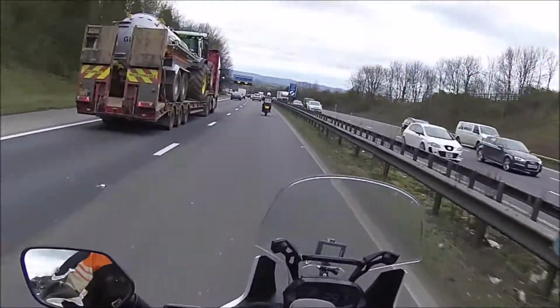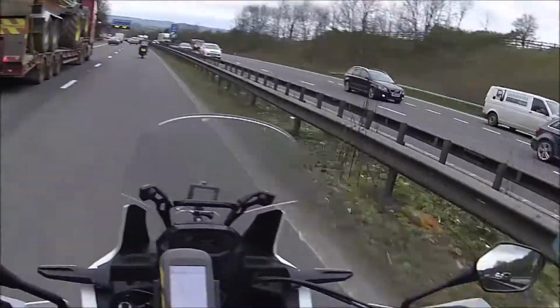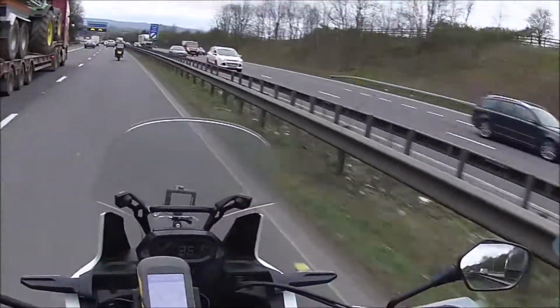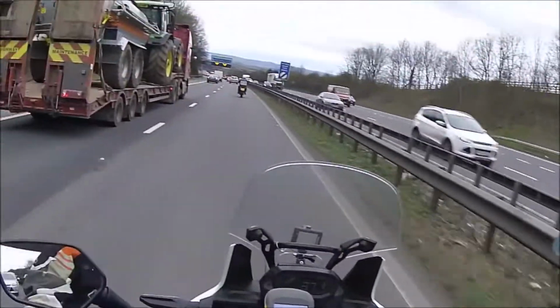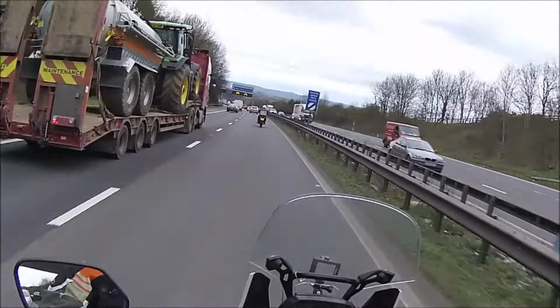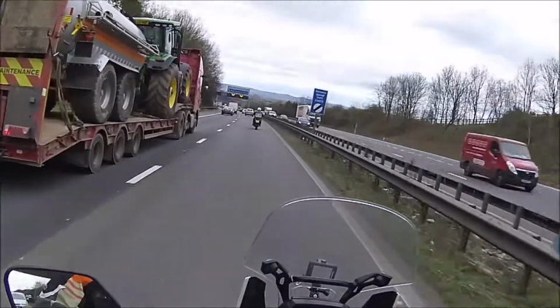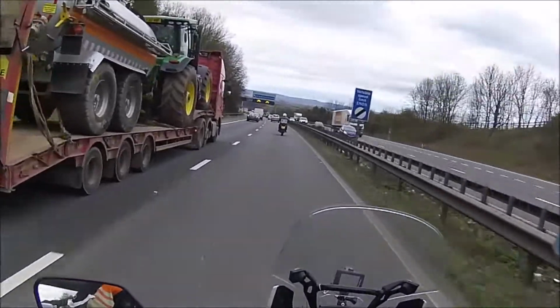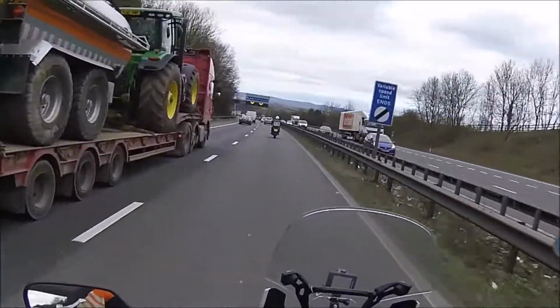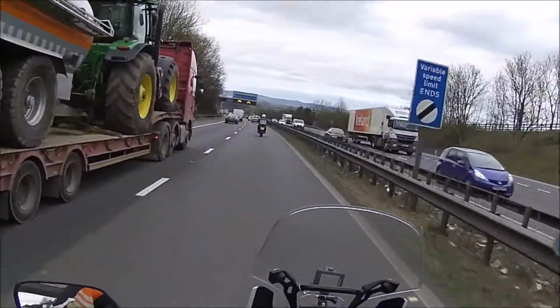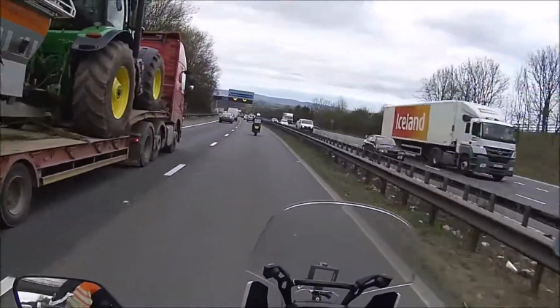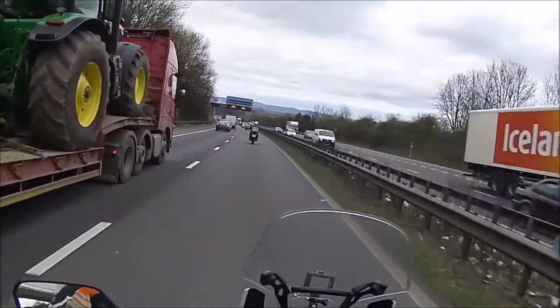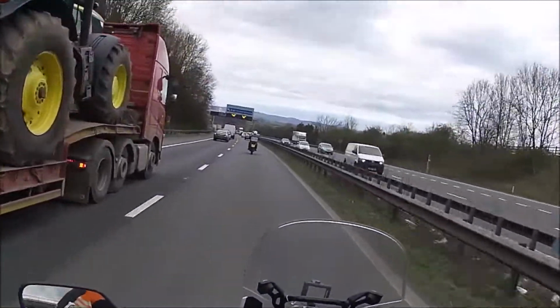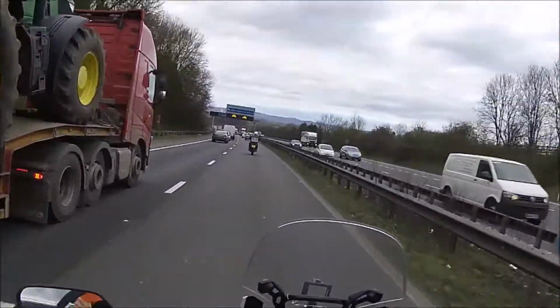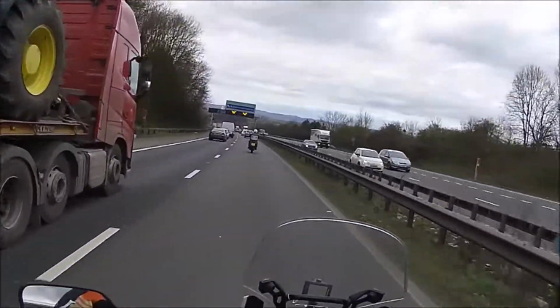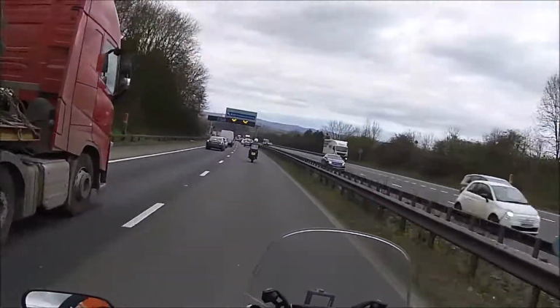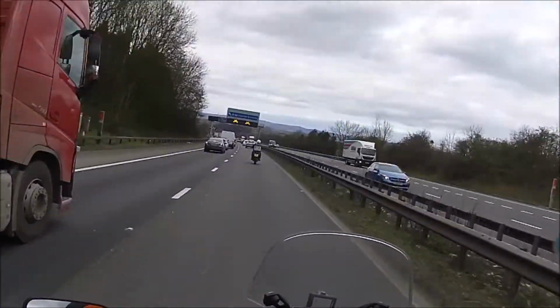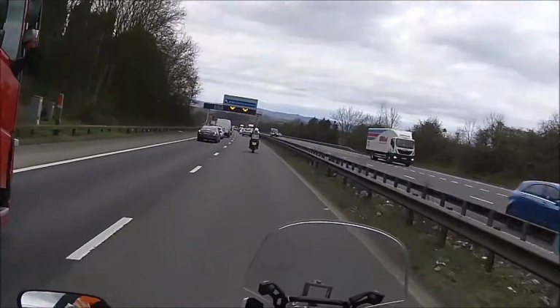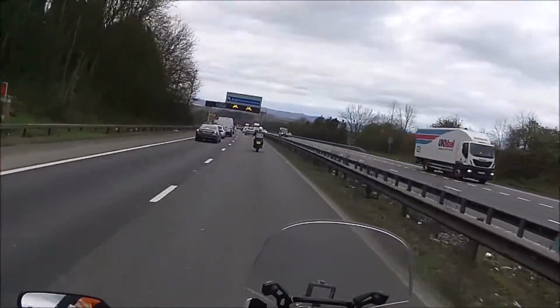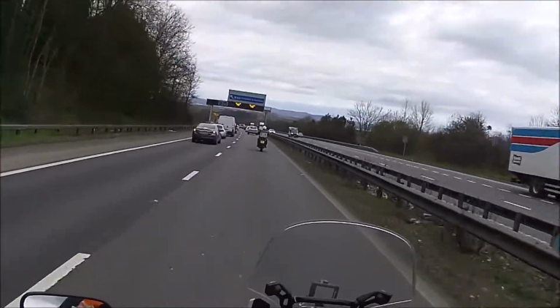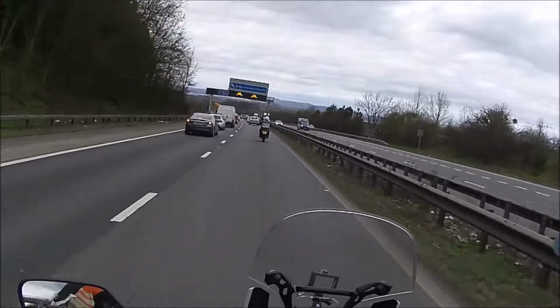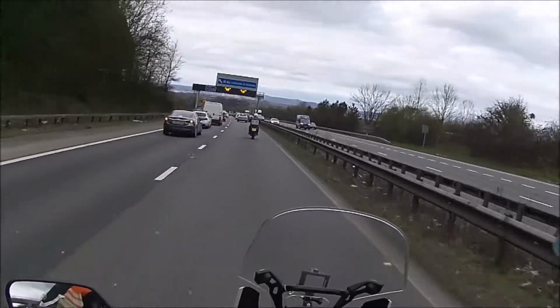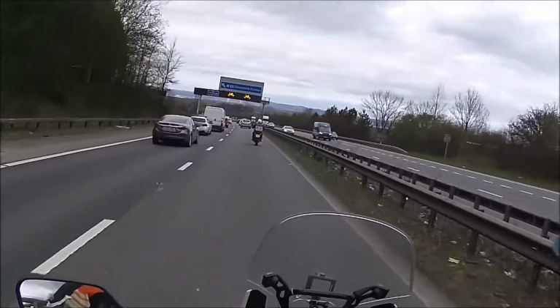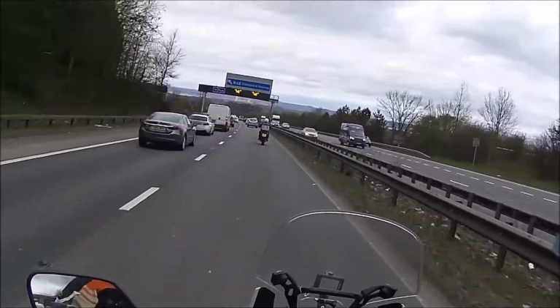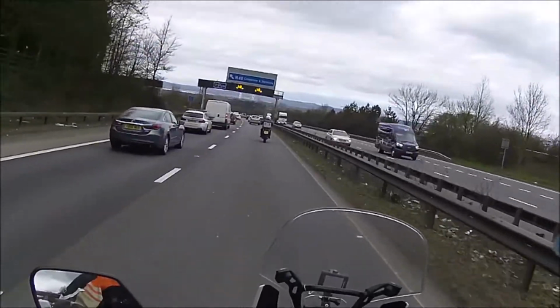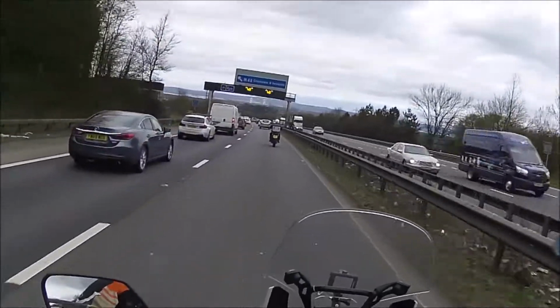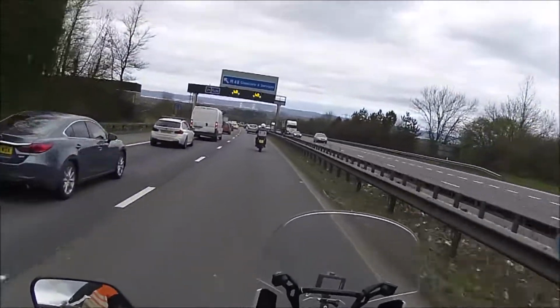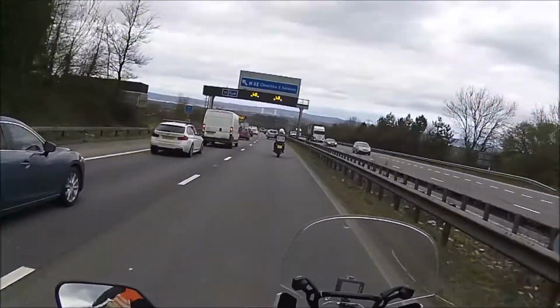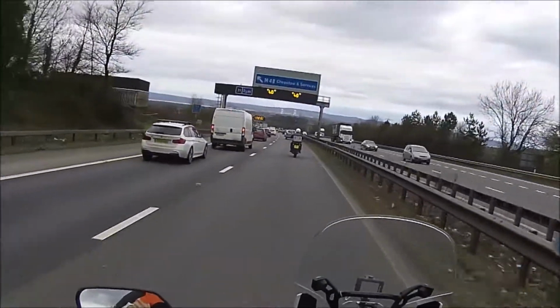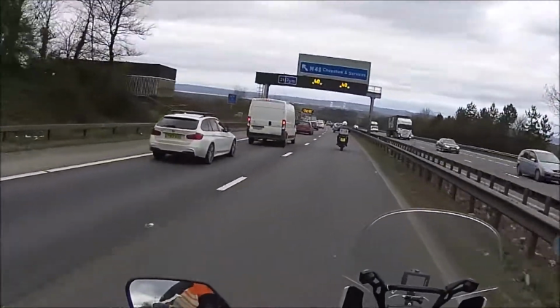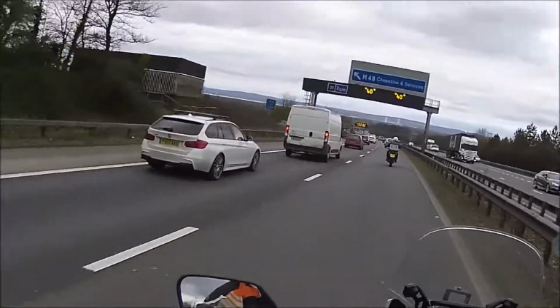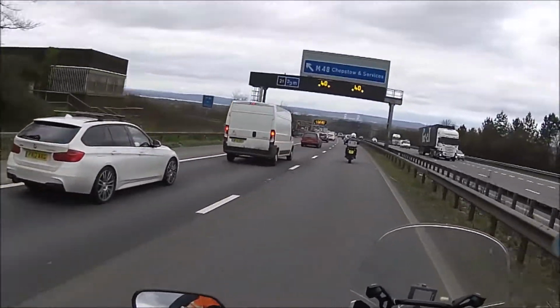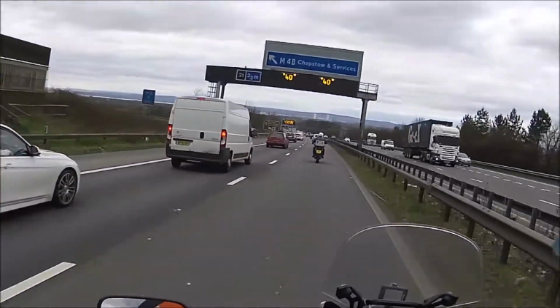Just coming up to the Severn. Just in front of us you can see the old bridge, which I think is the one we're going to go across. The newer bridge is more on the left-hand side.